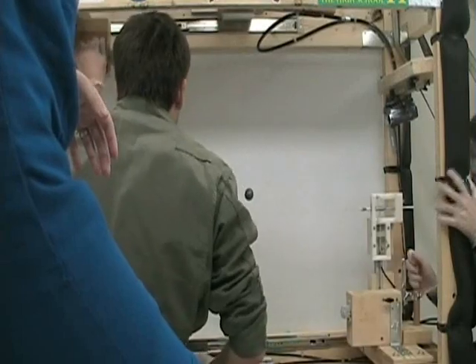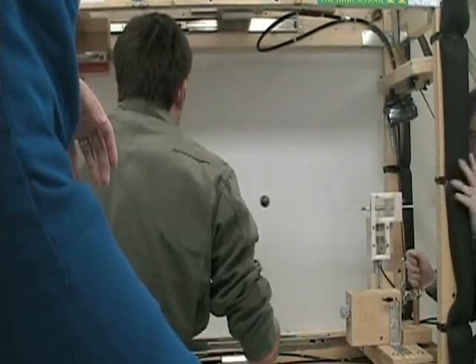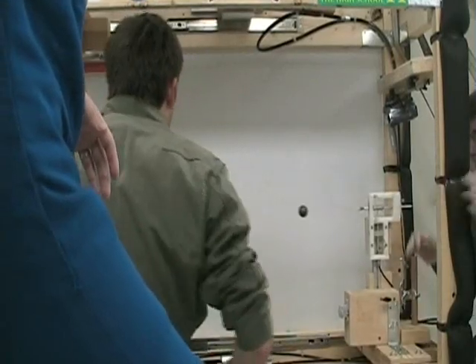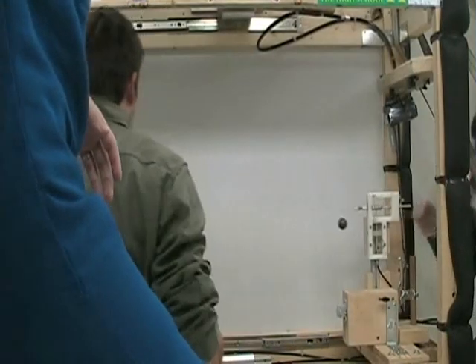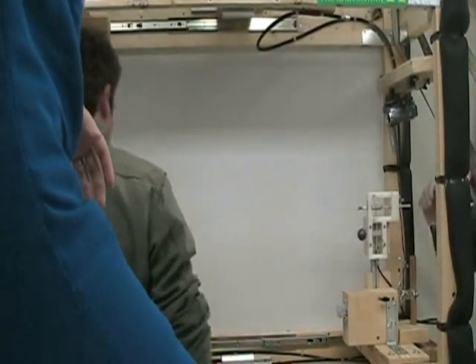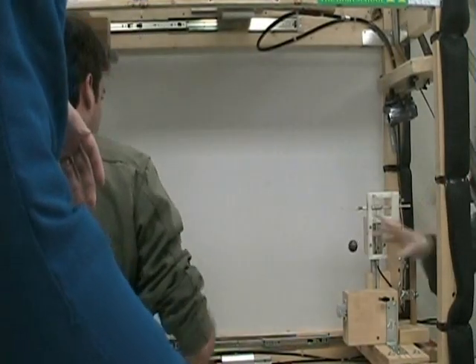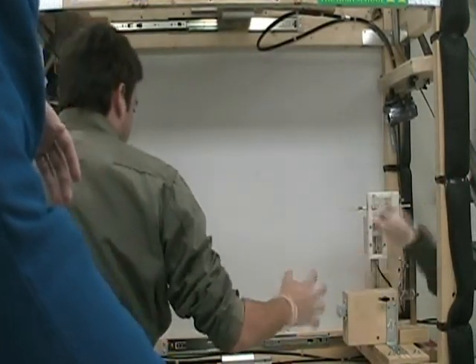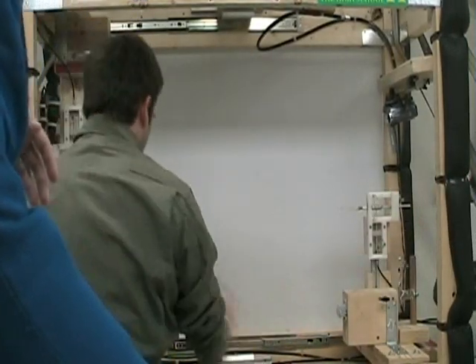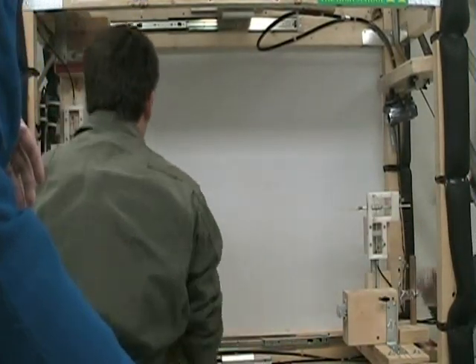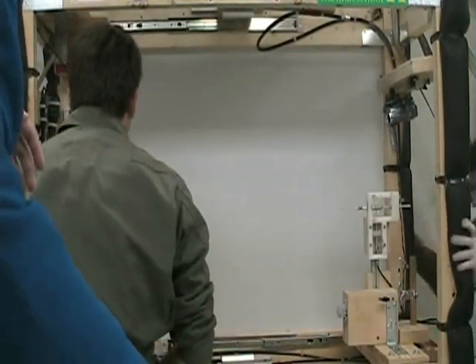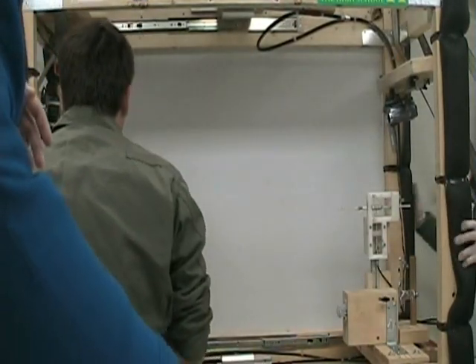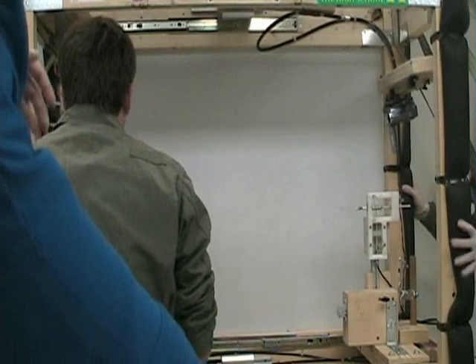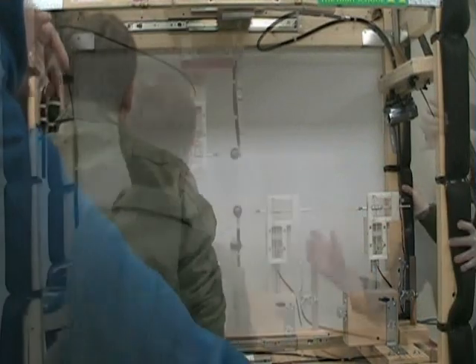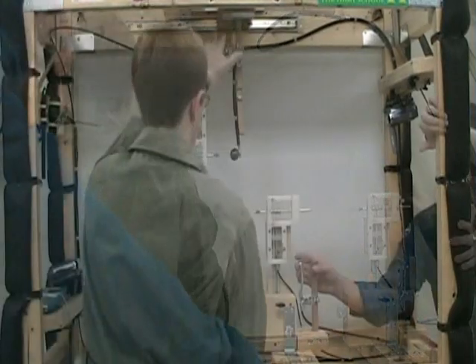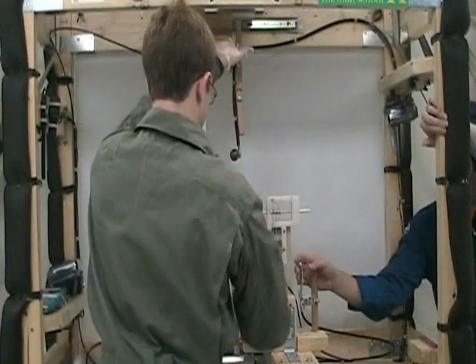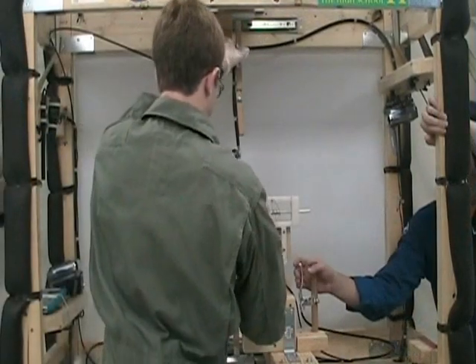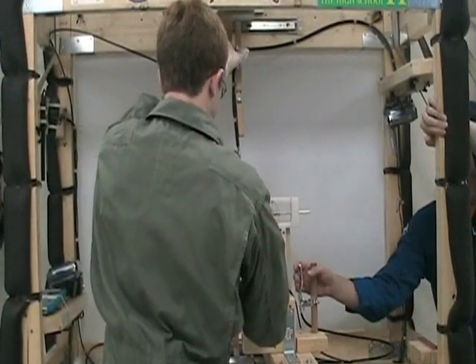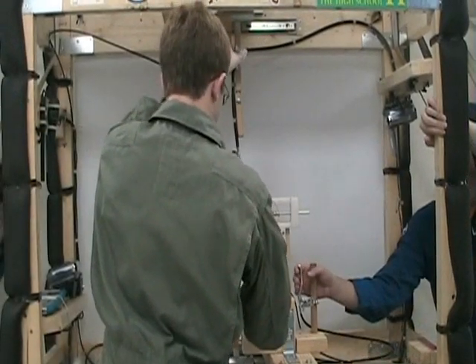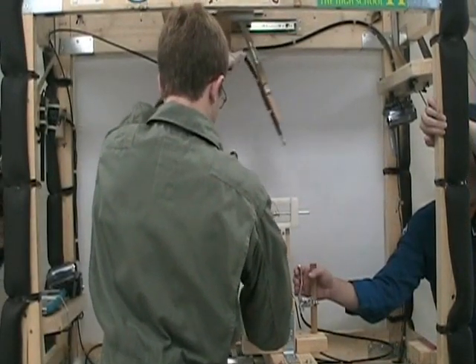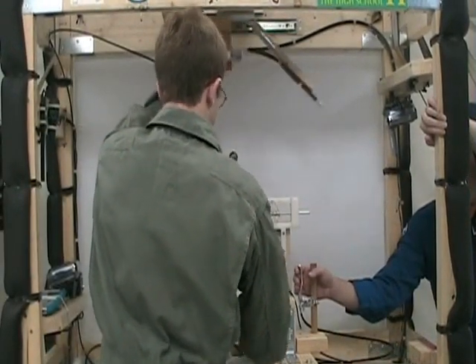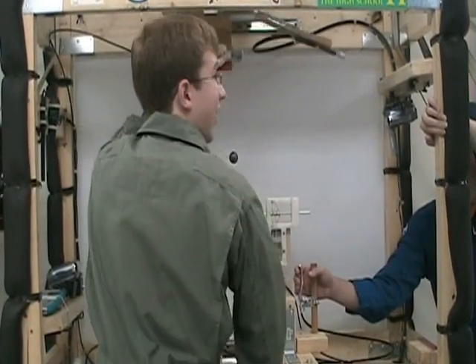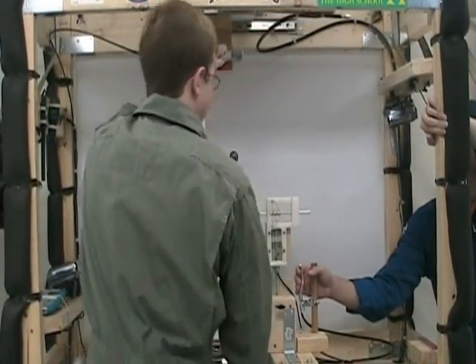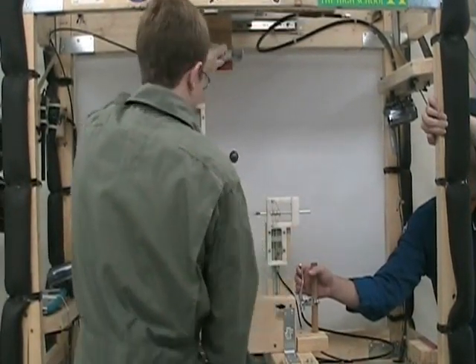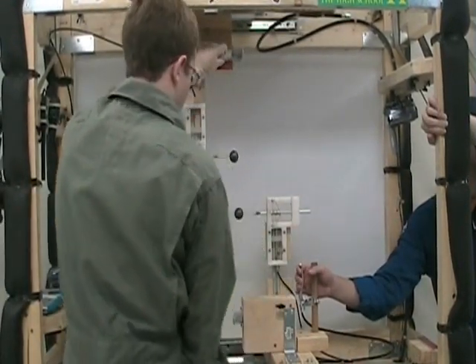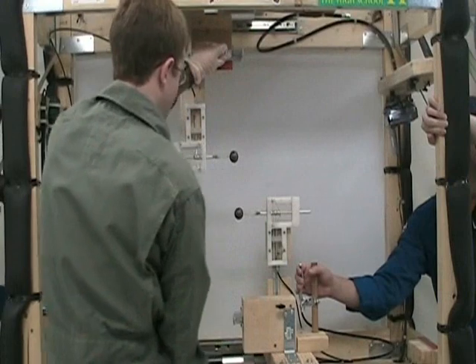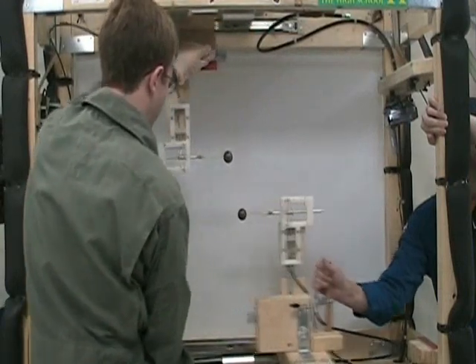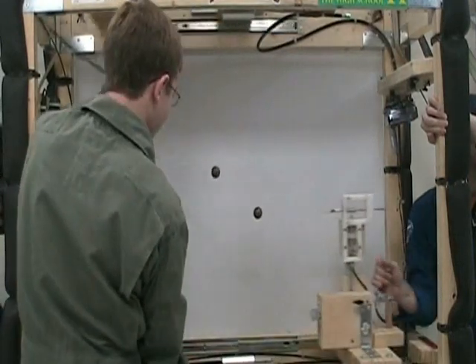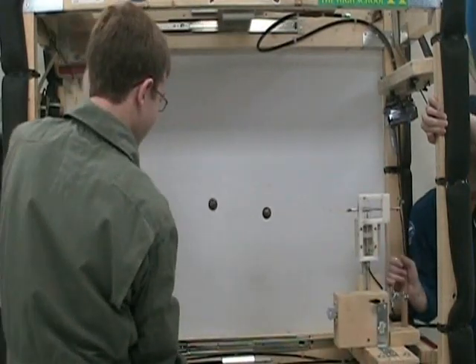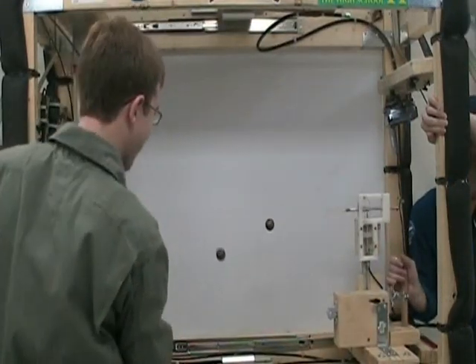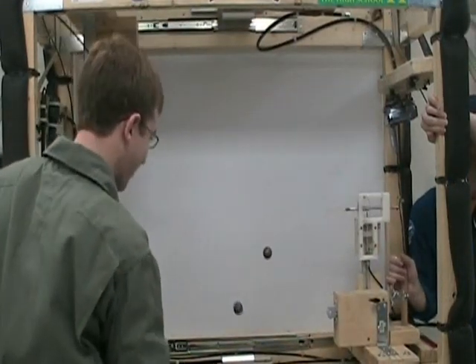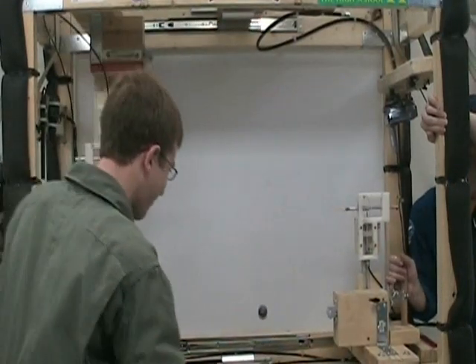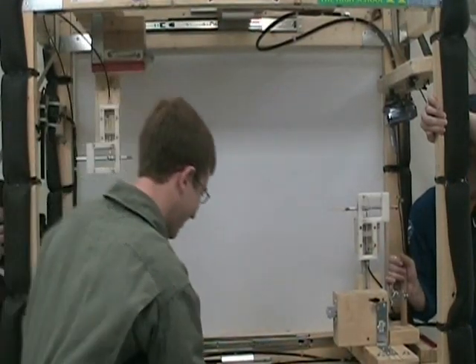There we go, there we go! Yeah! Sorry about that. Woo! Woo! And two, one, launch pull. There we go, there we go!